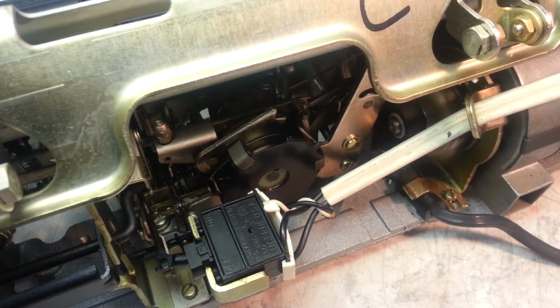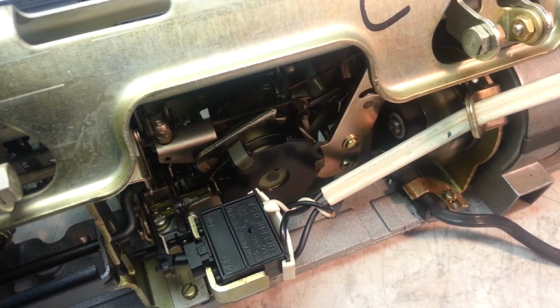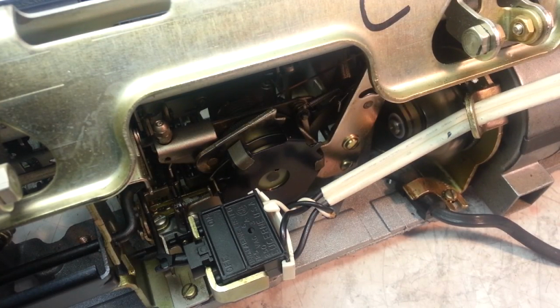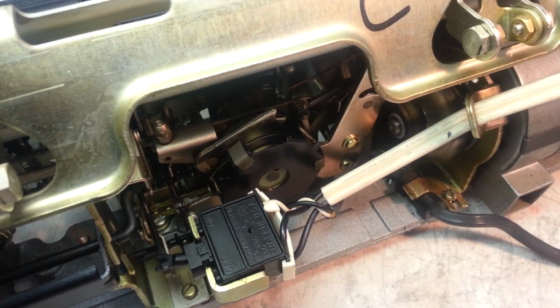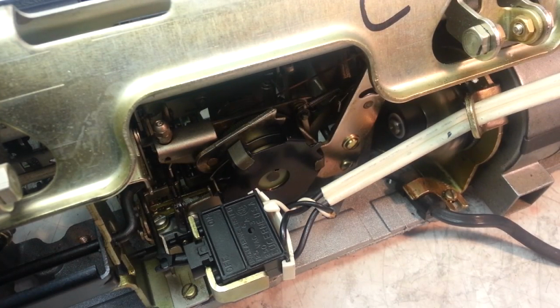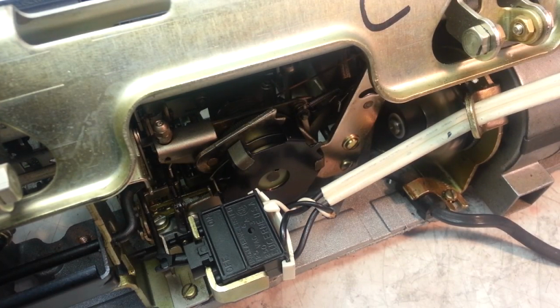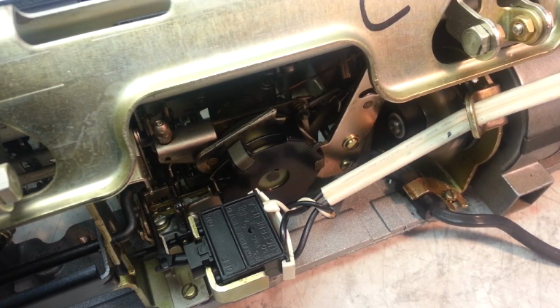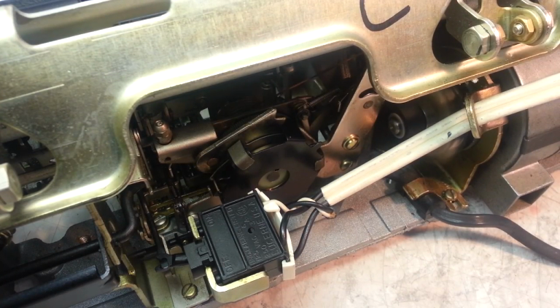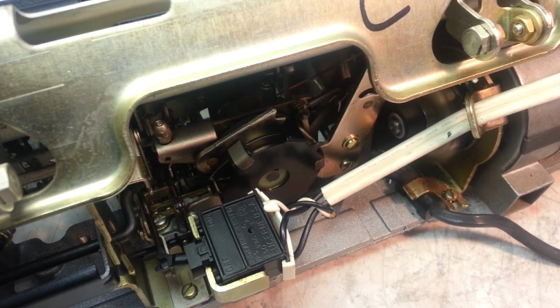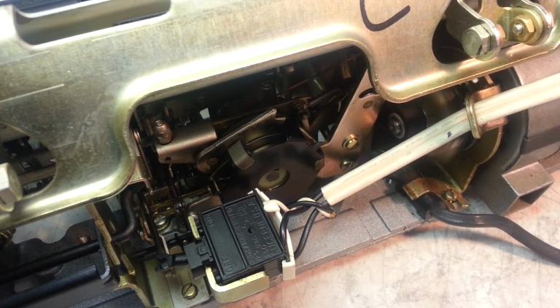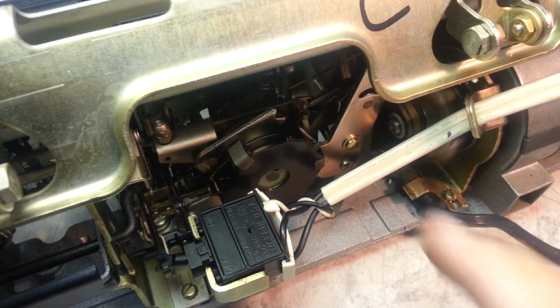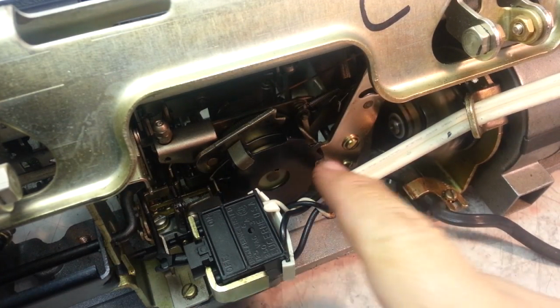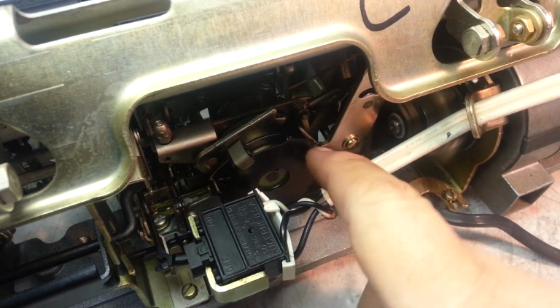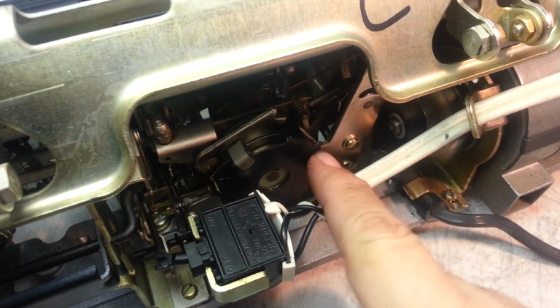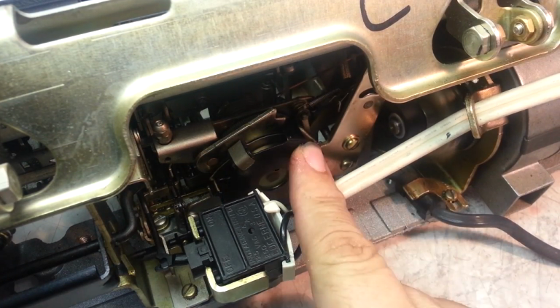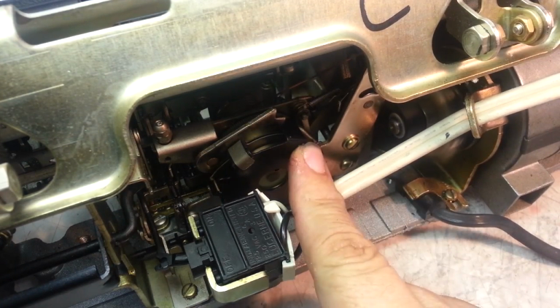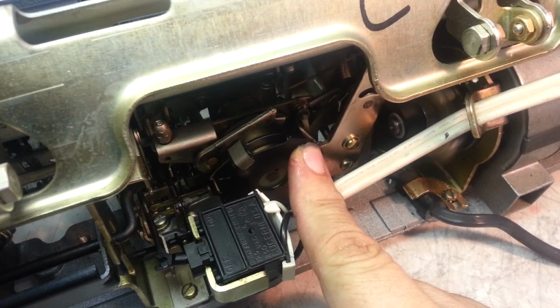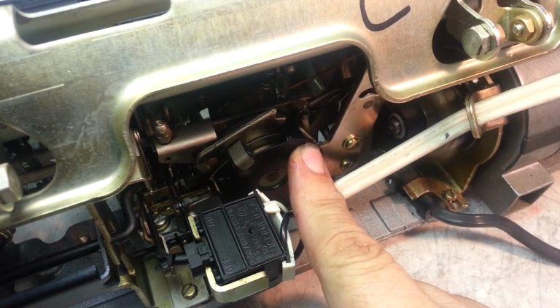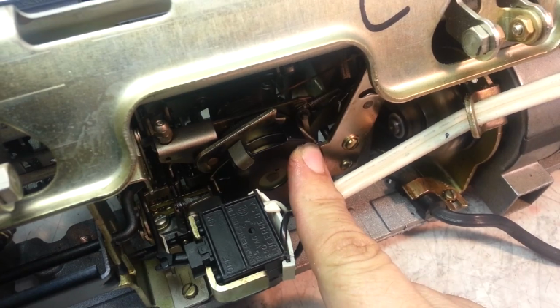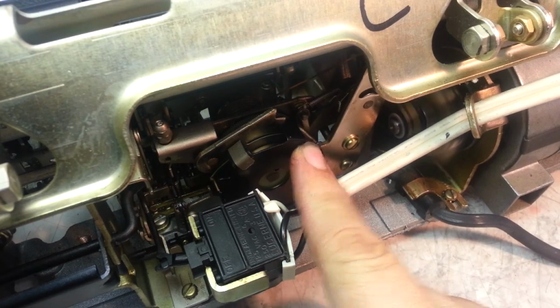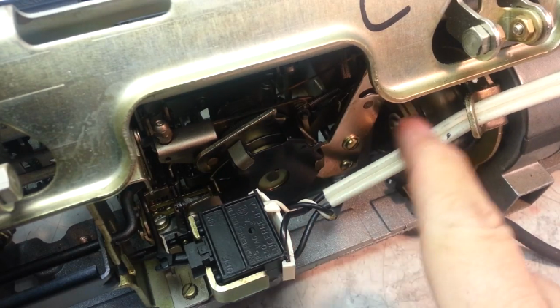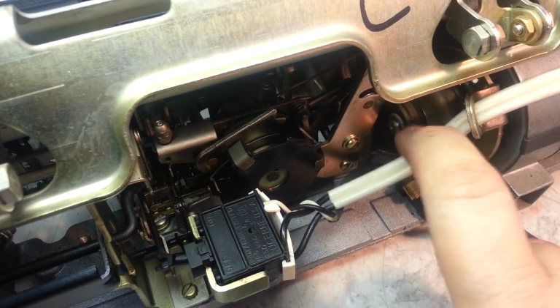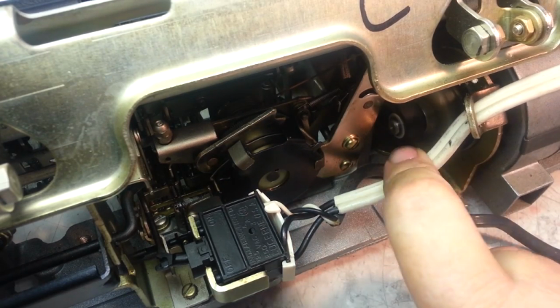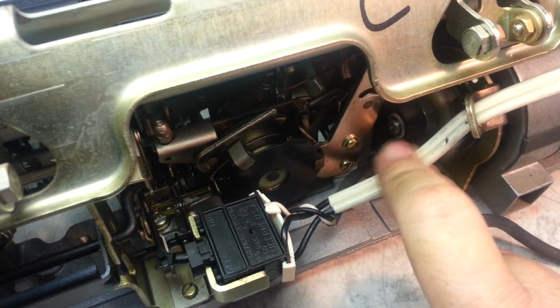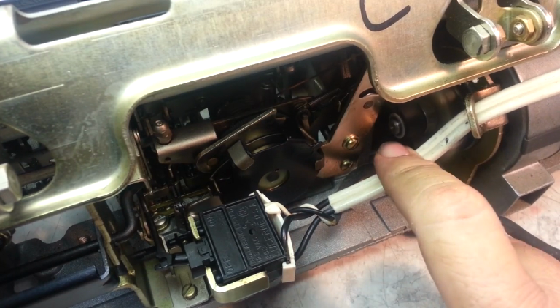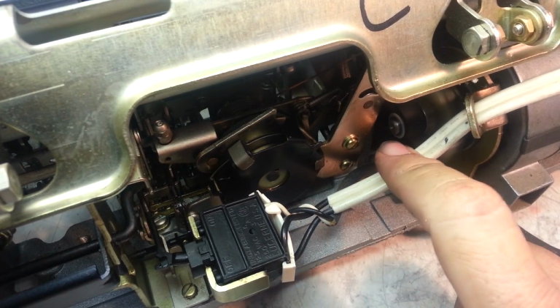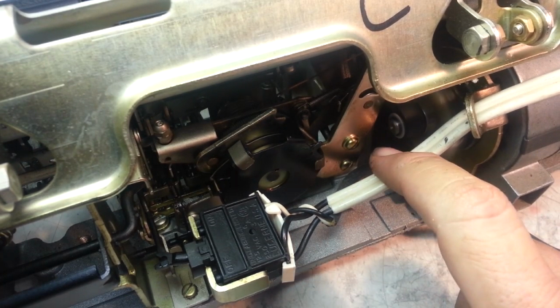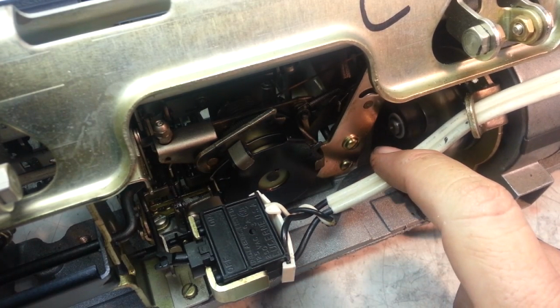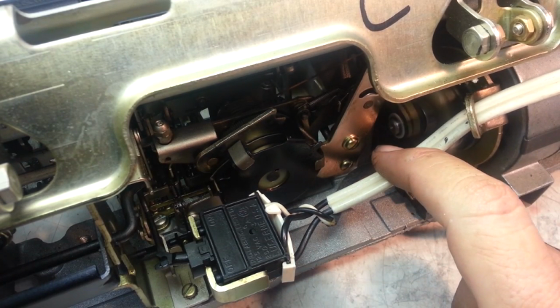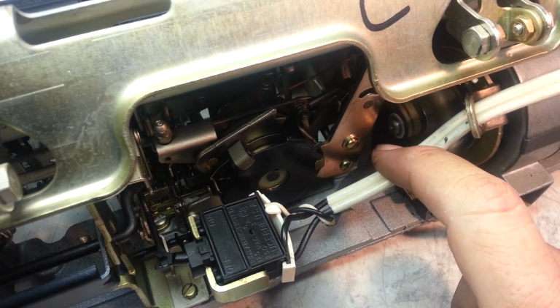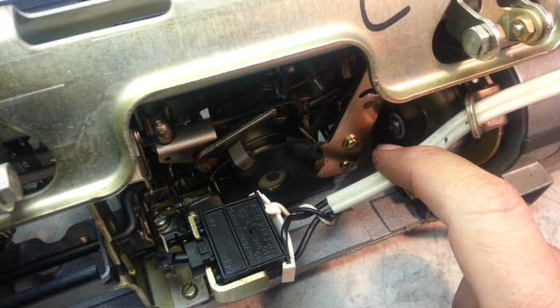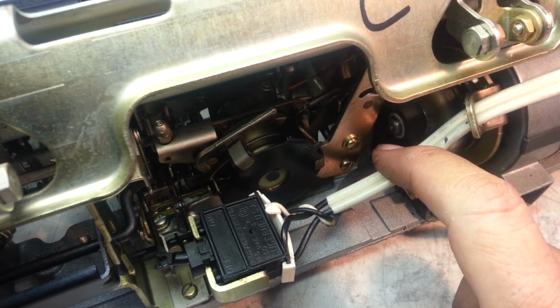Alright, Dwayne here, PhoenixTypeWriter.com. I'm going to see if I can take this mainspring out. The machine is on and working — this is Electric-3, it's all ready to go.